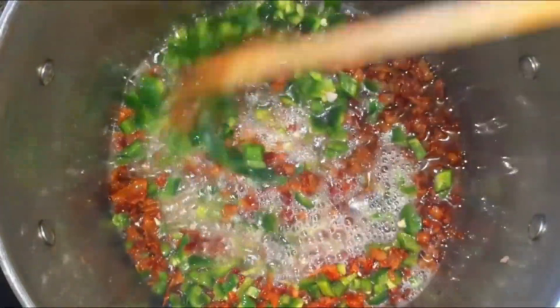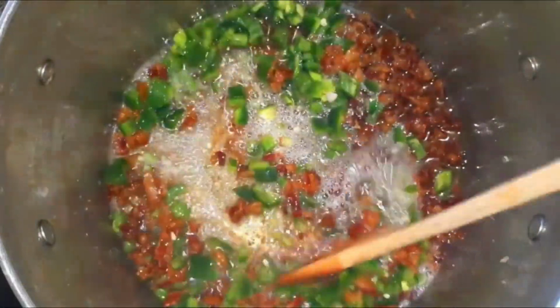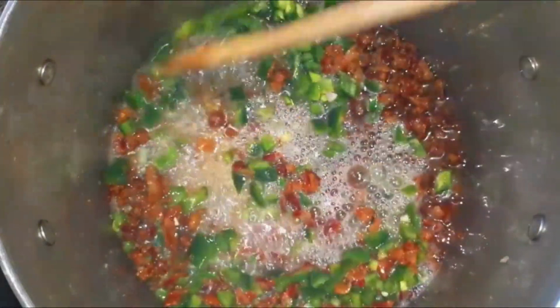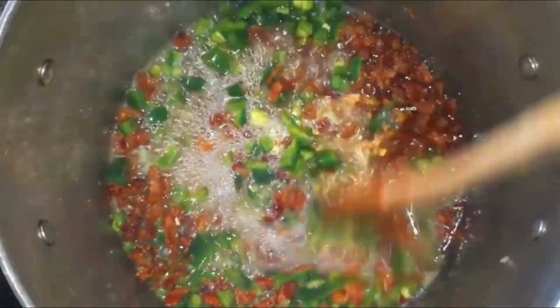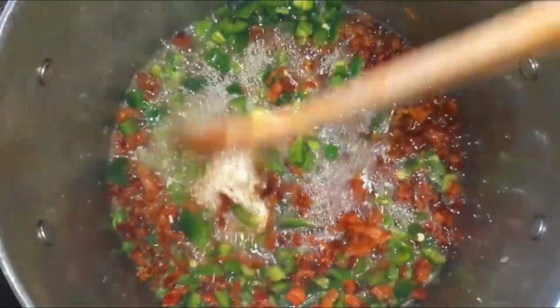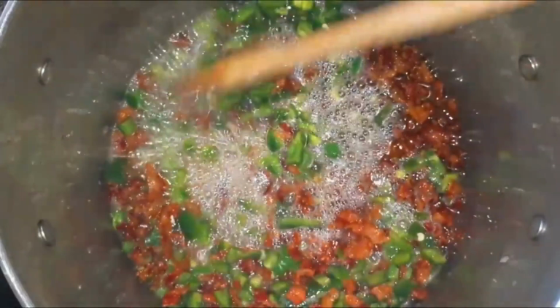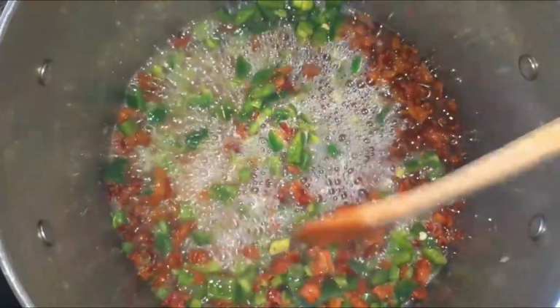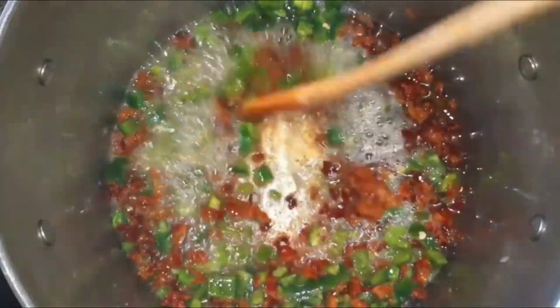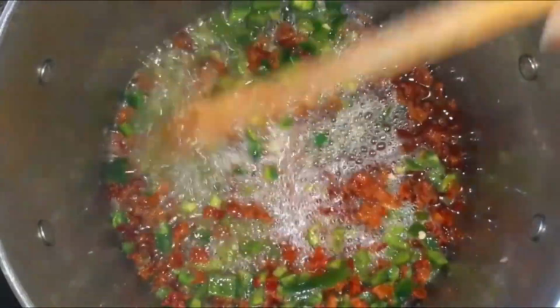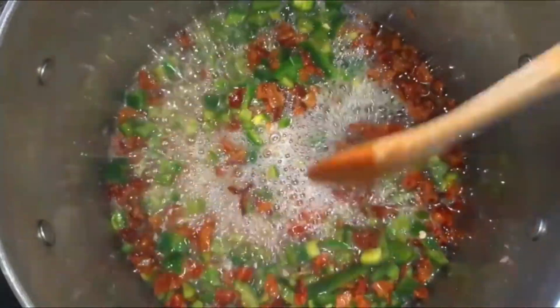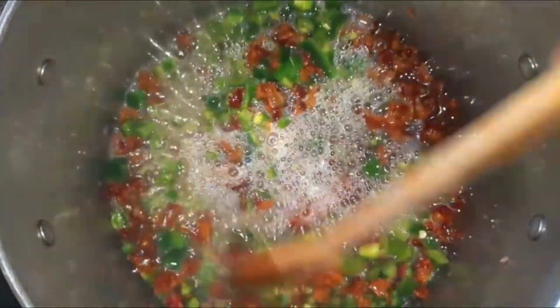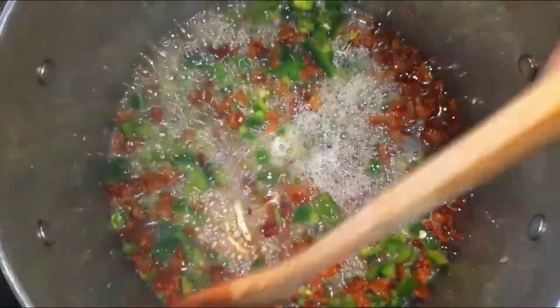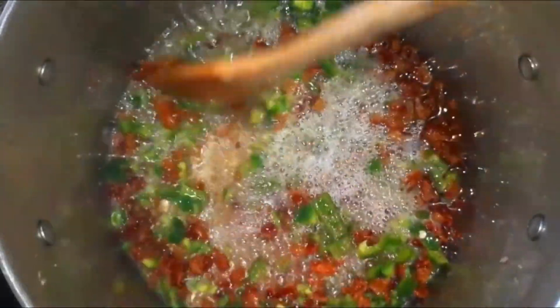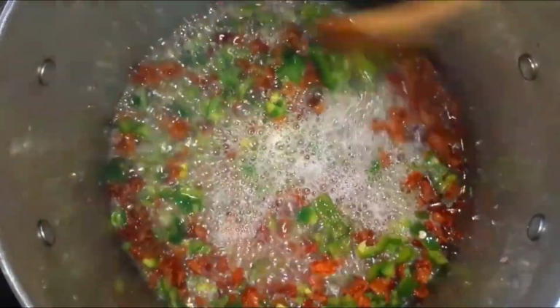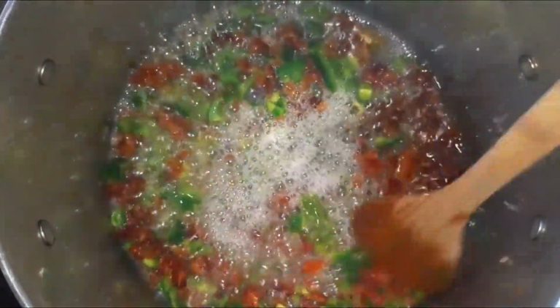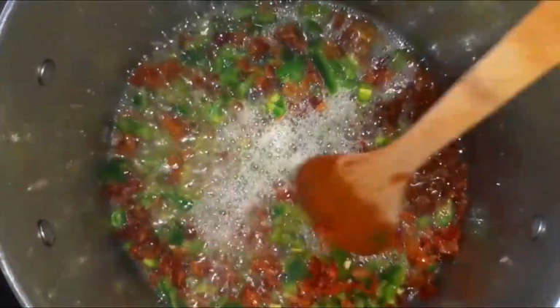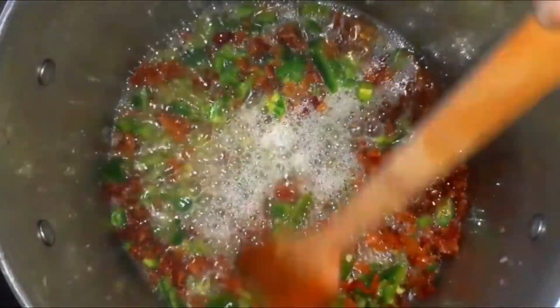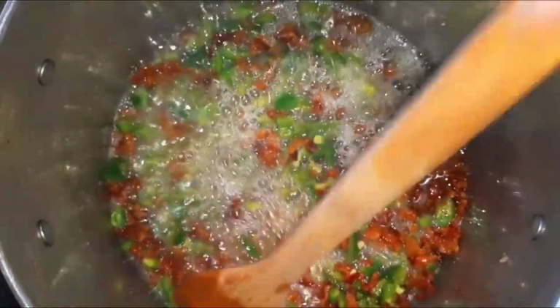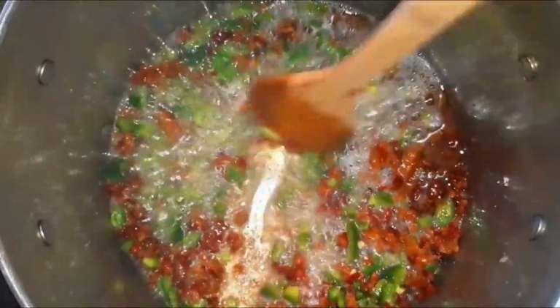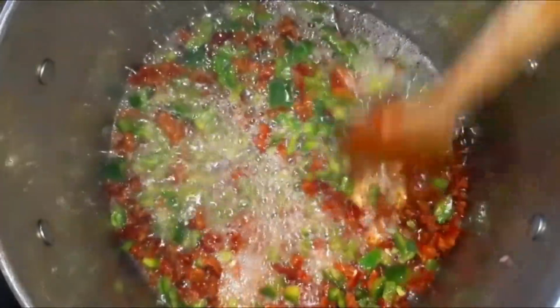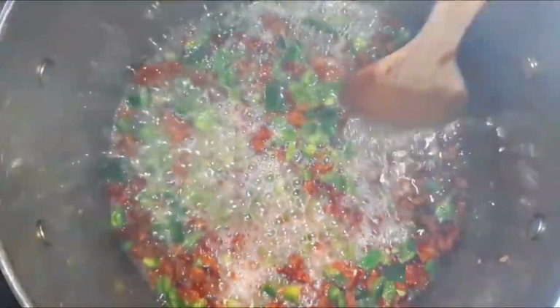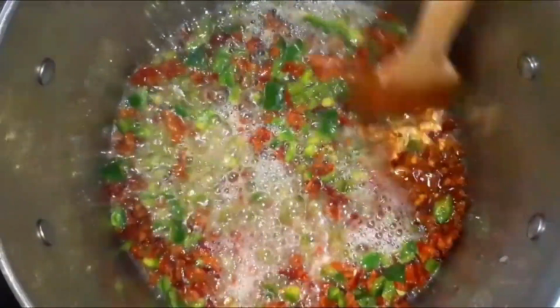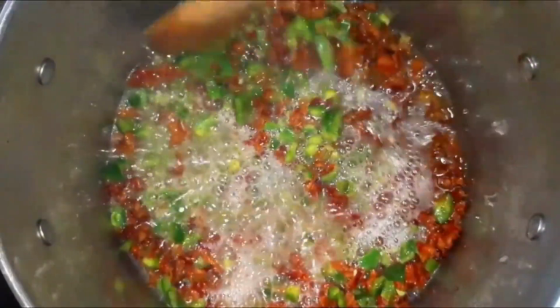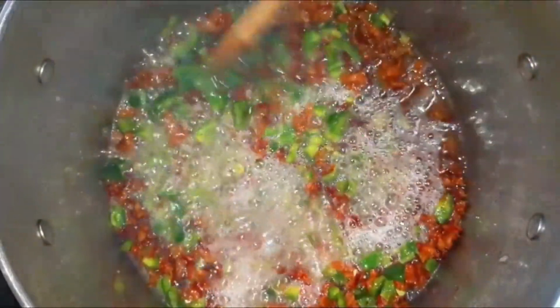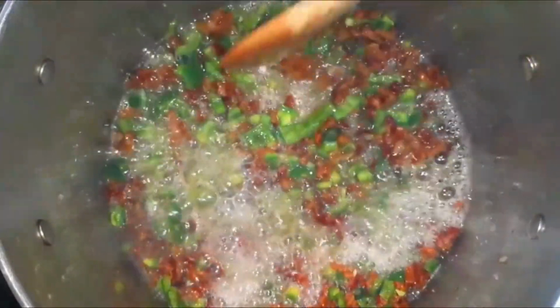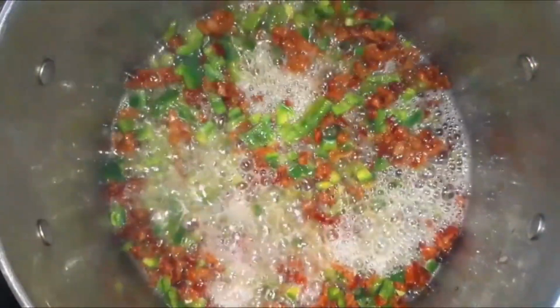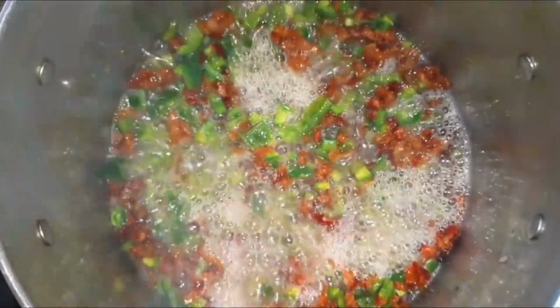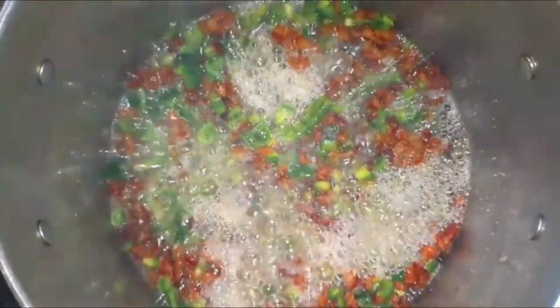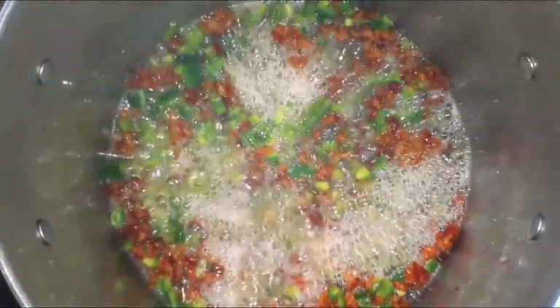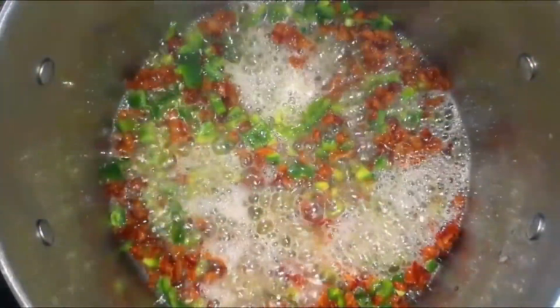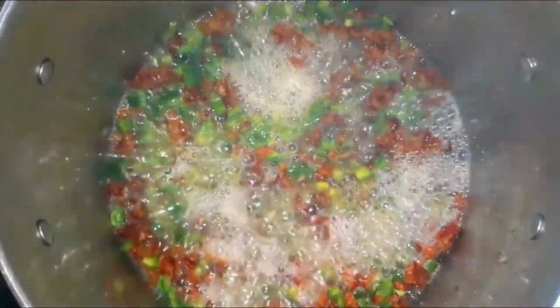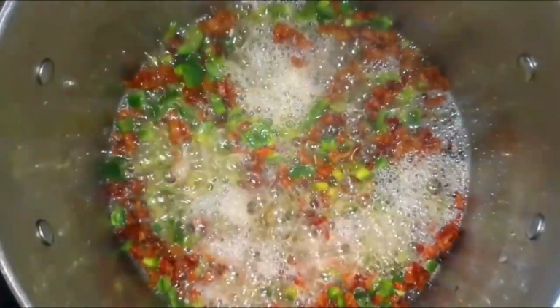I gotta tell you the smell was fabulous. I just love the look of the bacon and the jalapeños cooking together — it did smell fantastic.